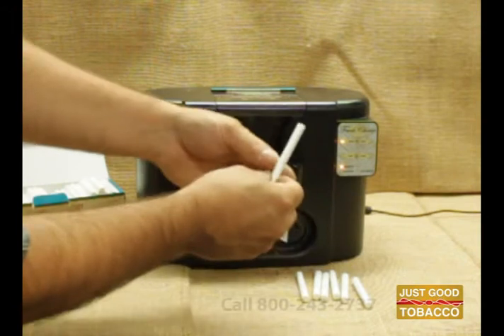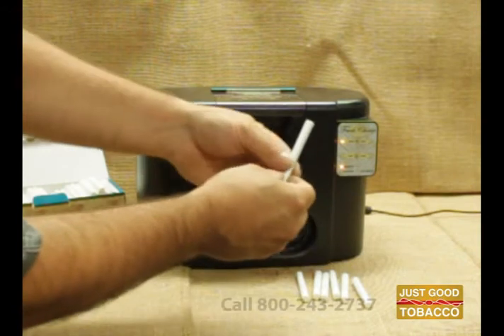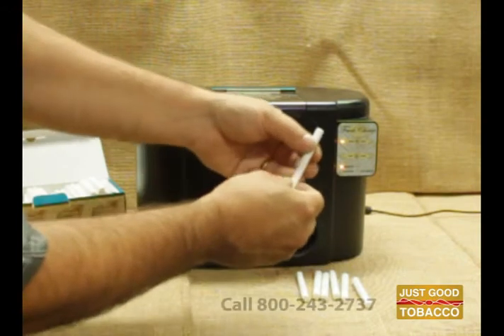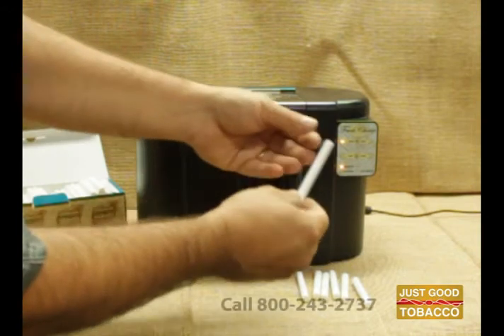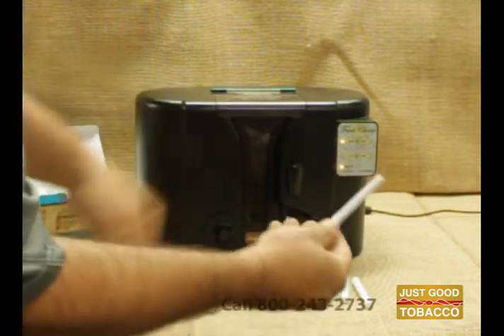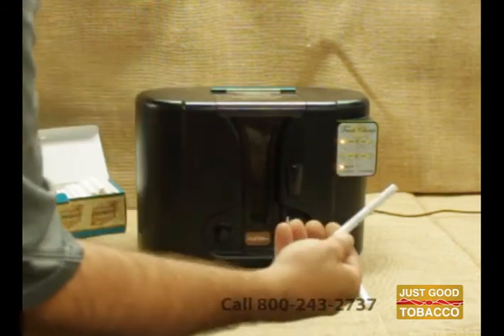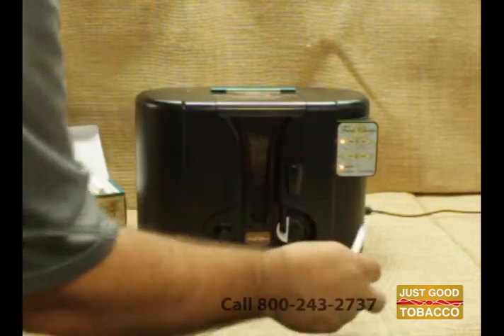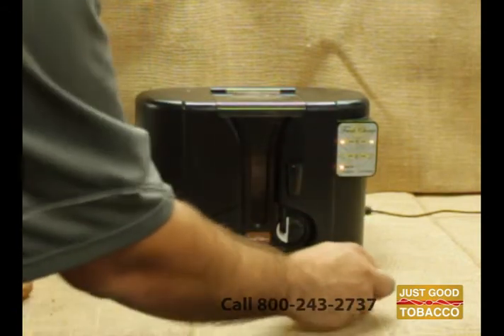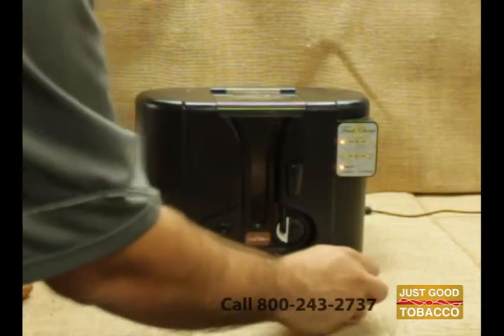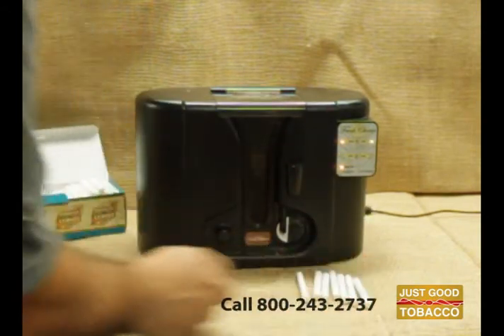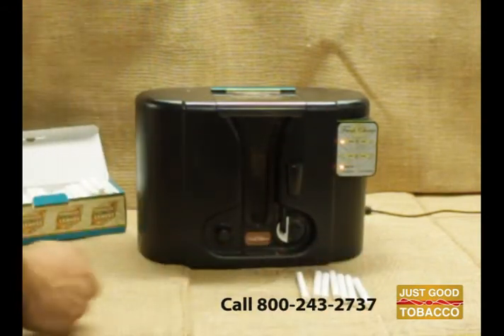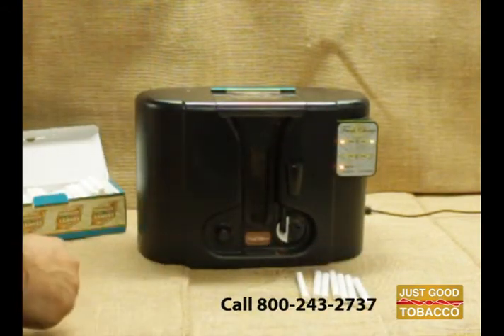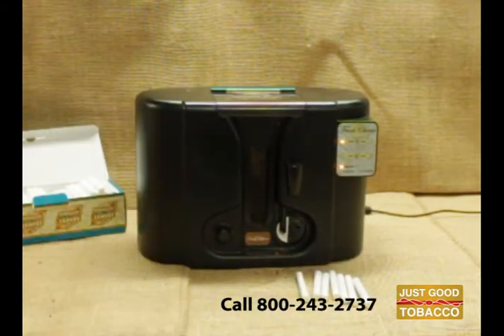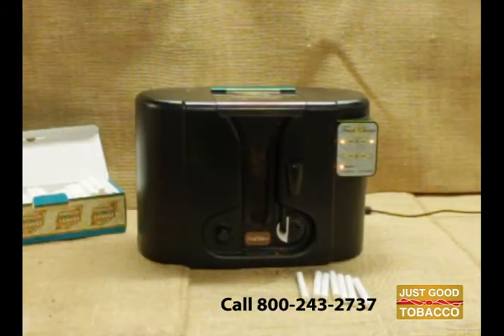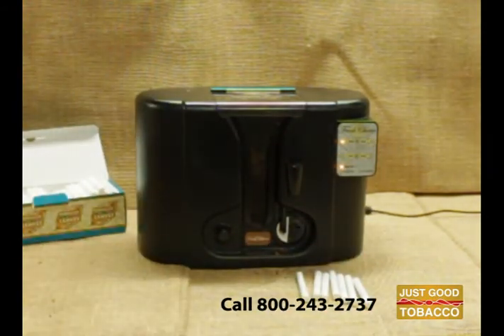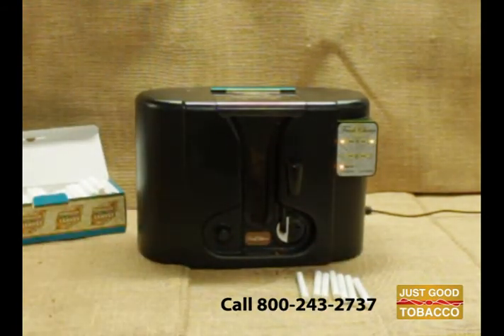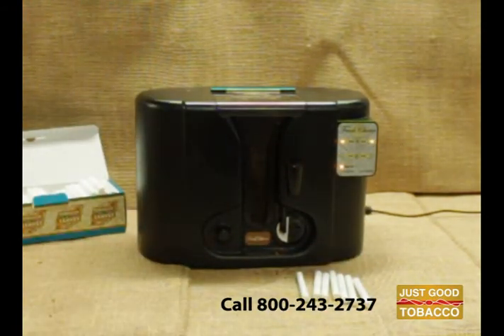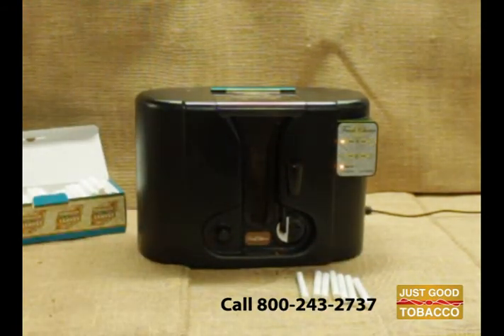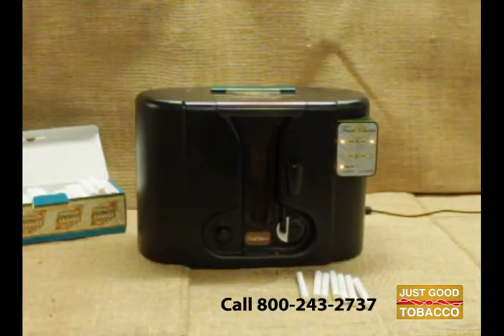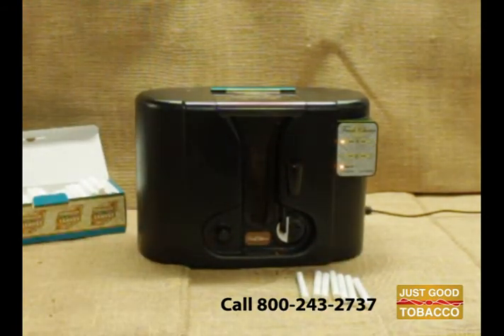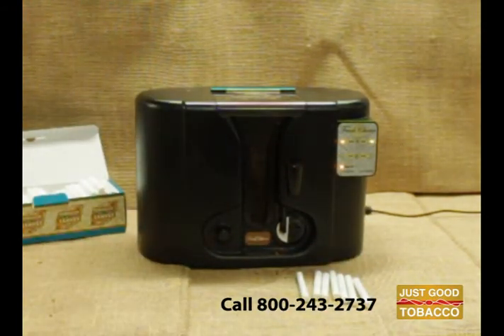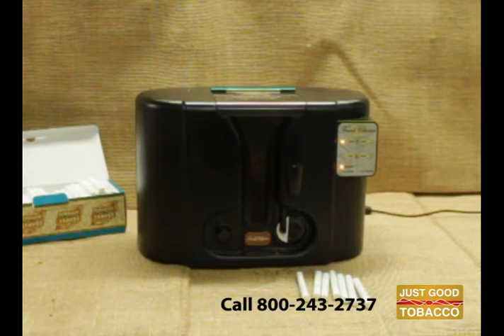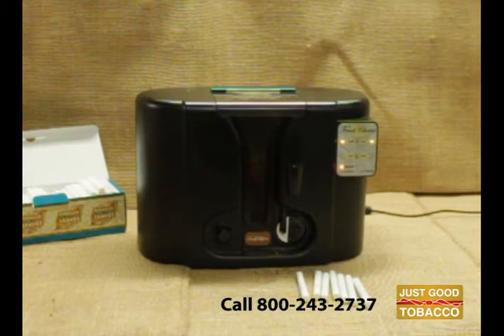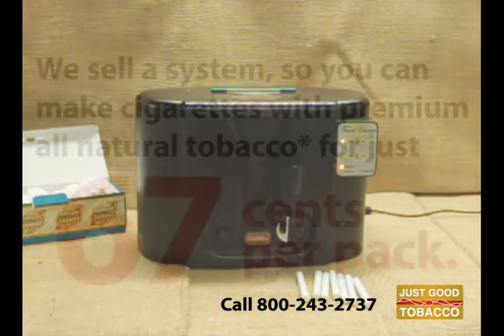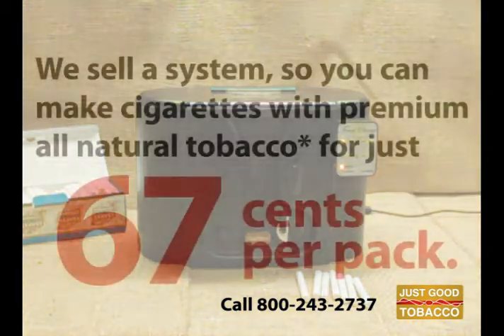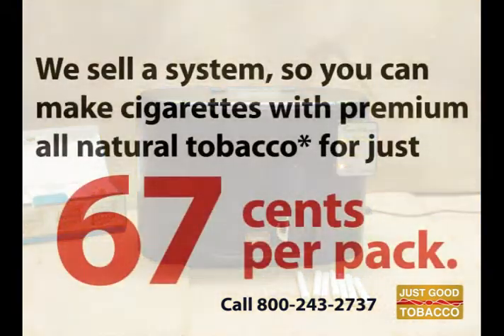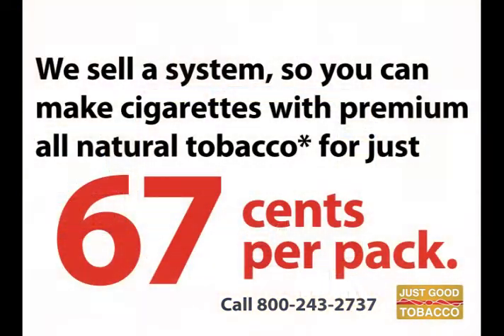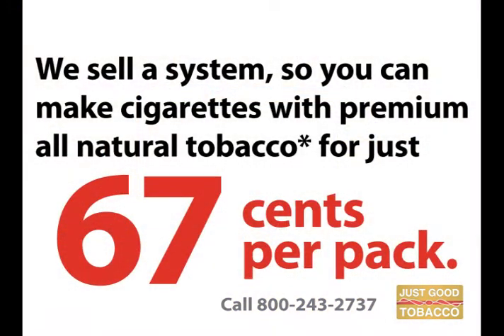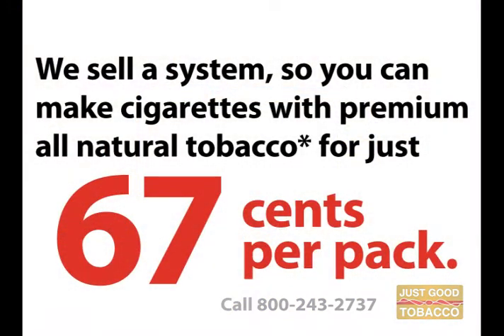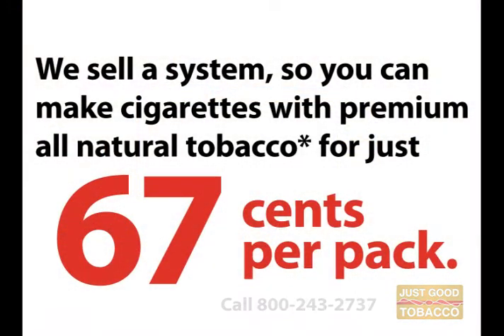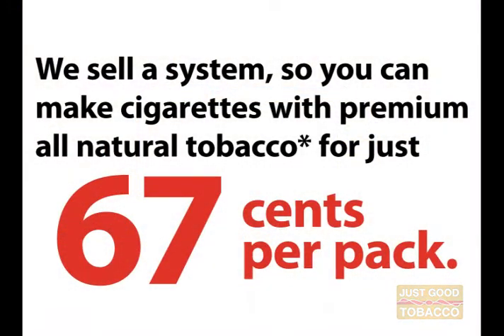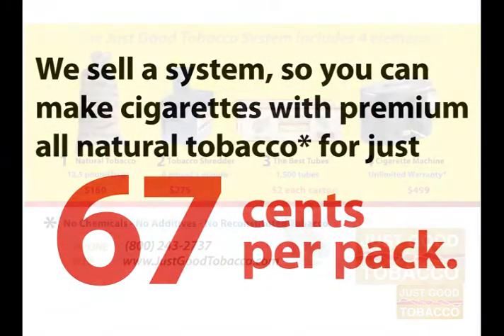For more information, visit us online at JustGoodTobacco.com or by calling us at 1-800-243-2737.